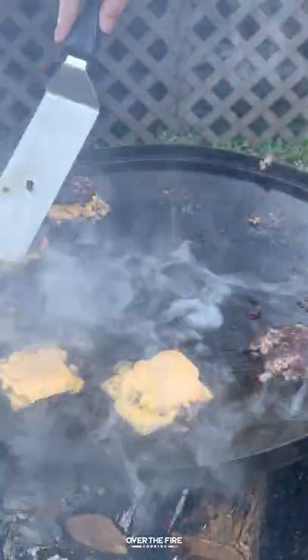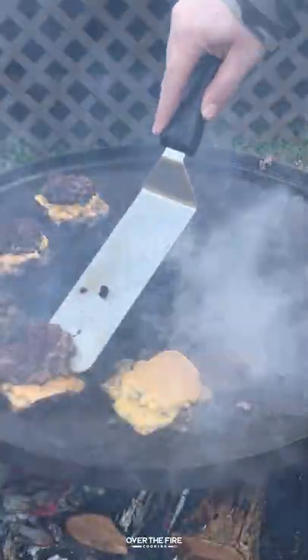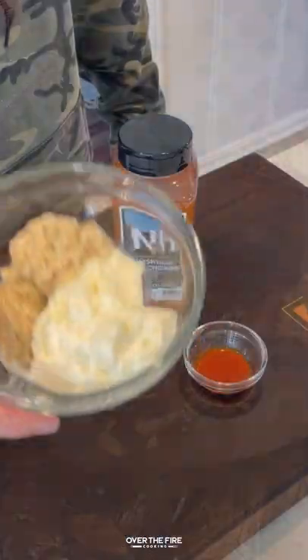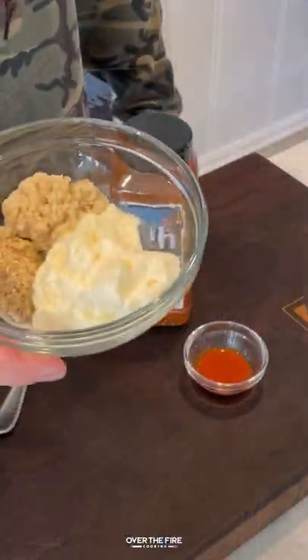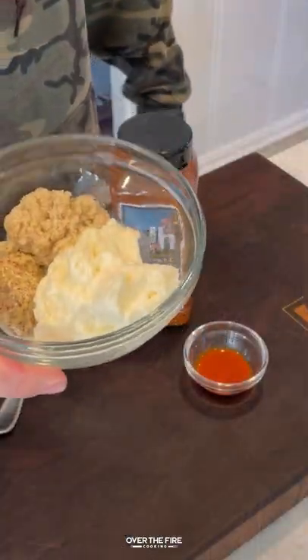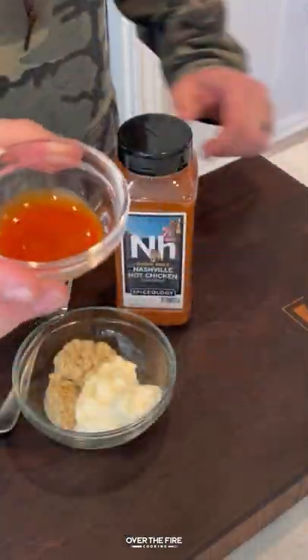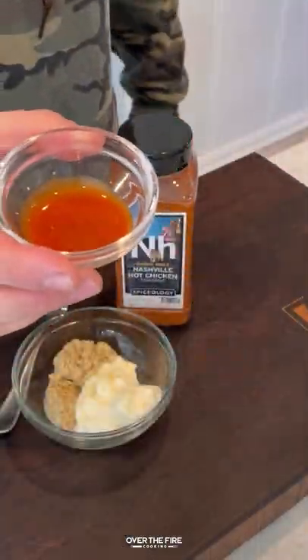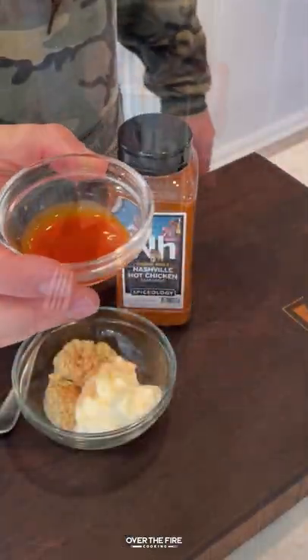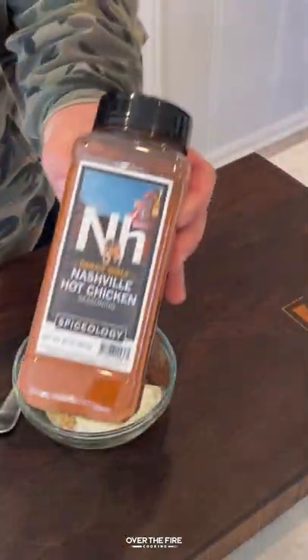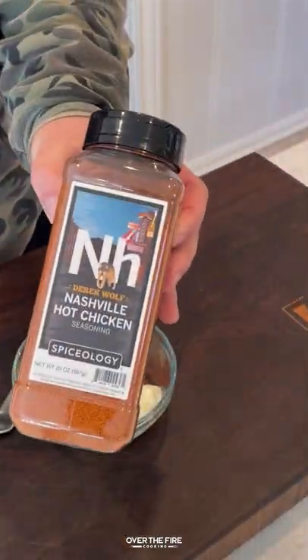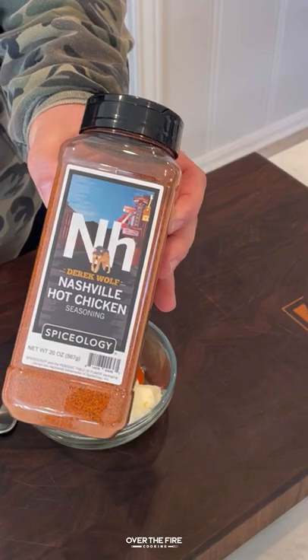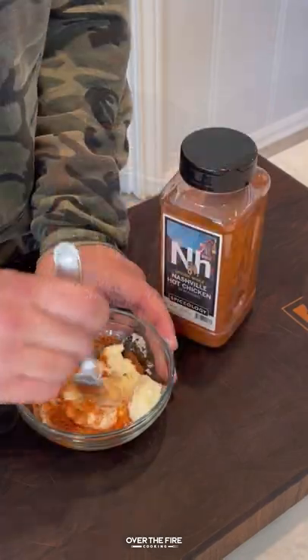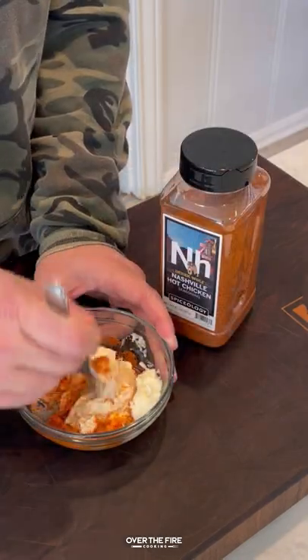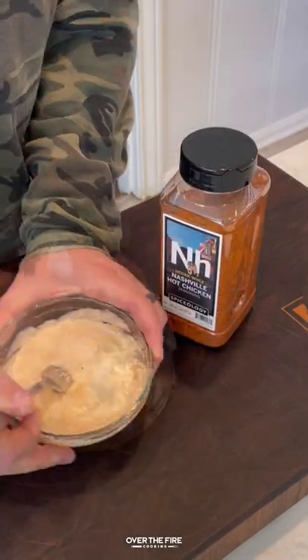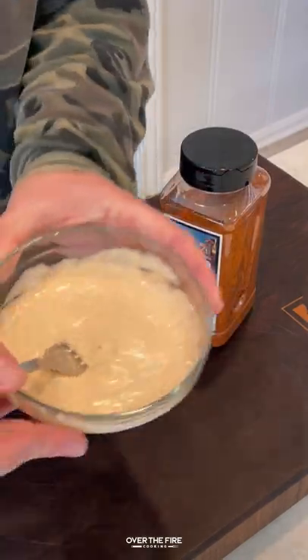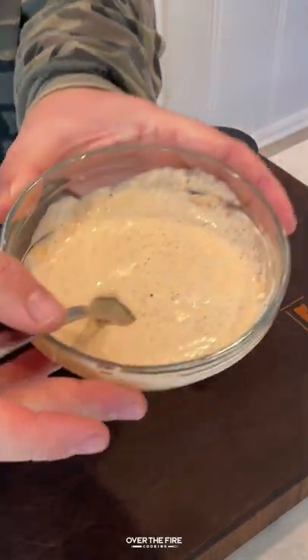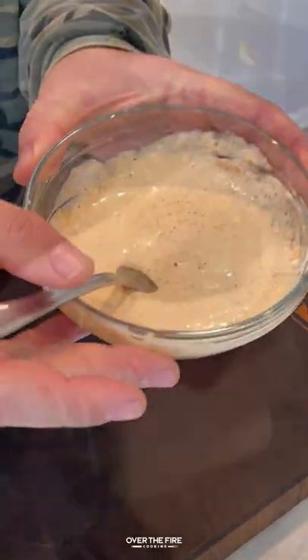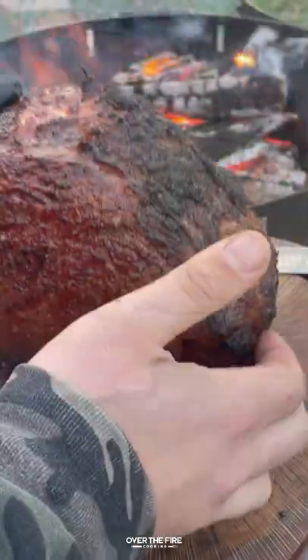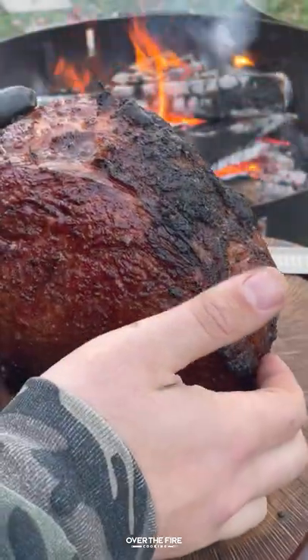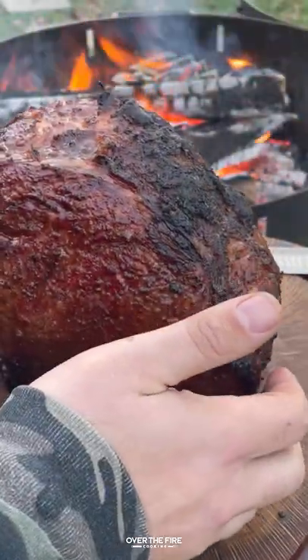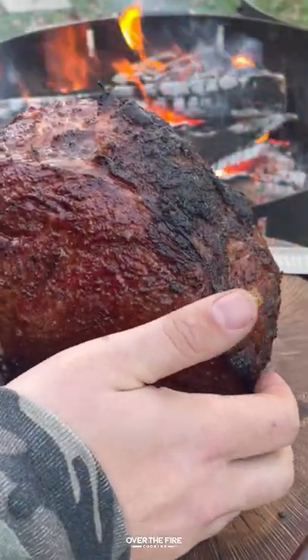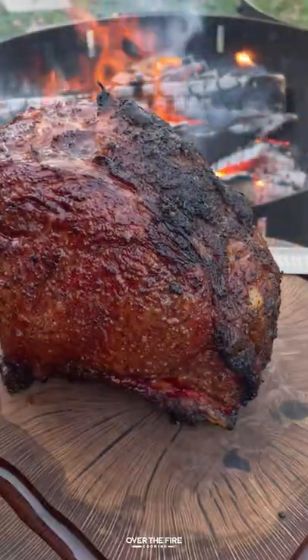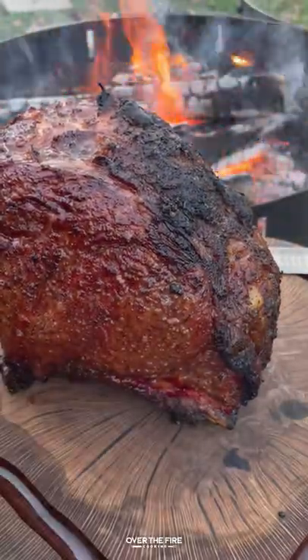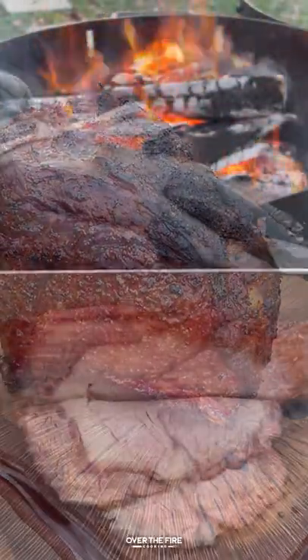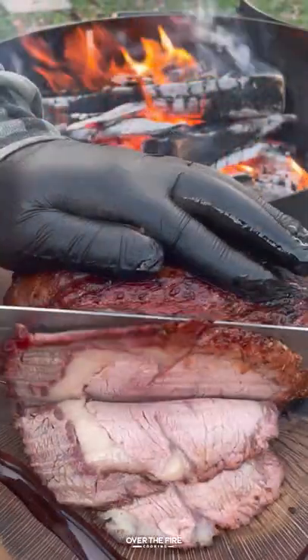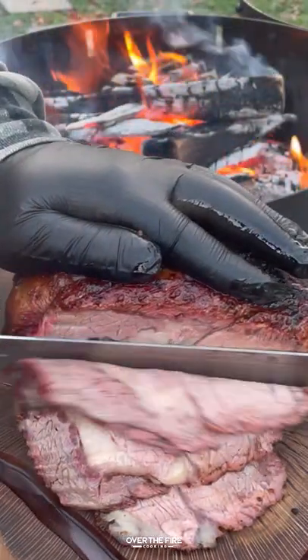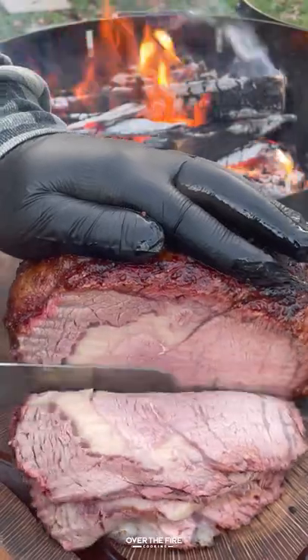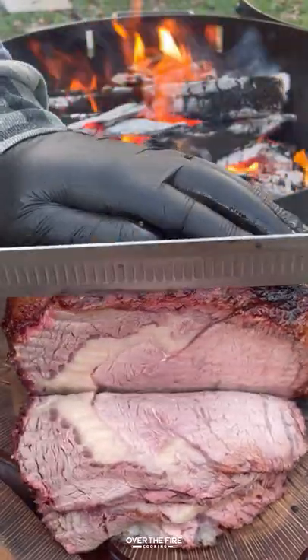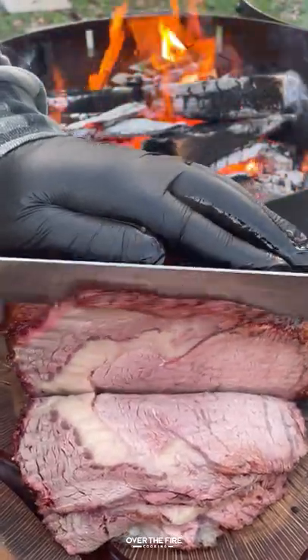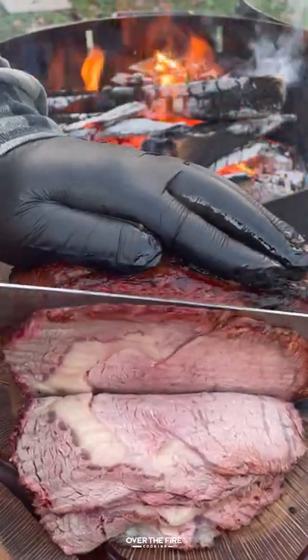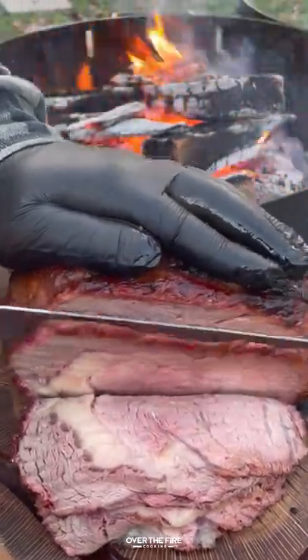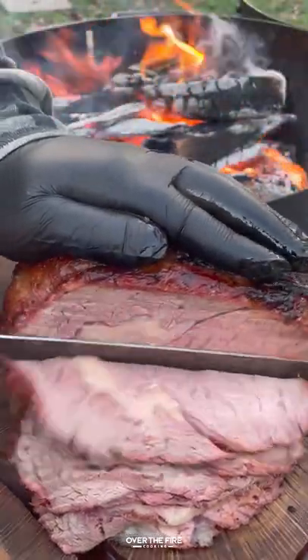Once that's ready to go, pull them off. I'm going to make a horseradish mayo and we're going to start assembling, slicing into our prime rib making sure it is super thin.